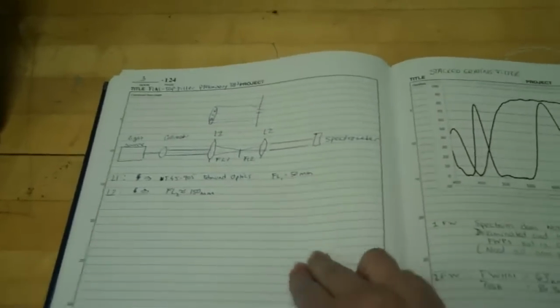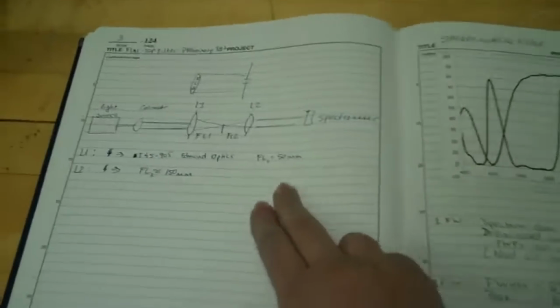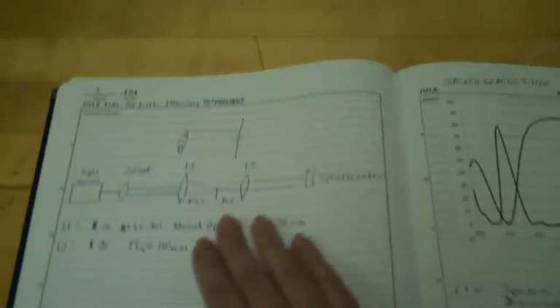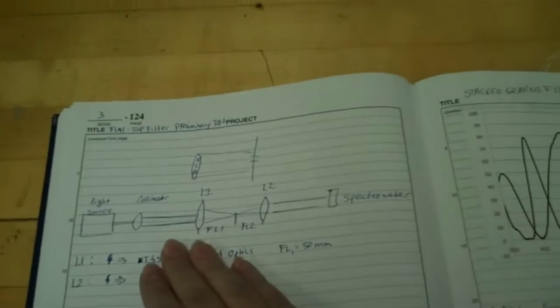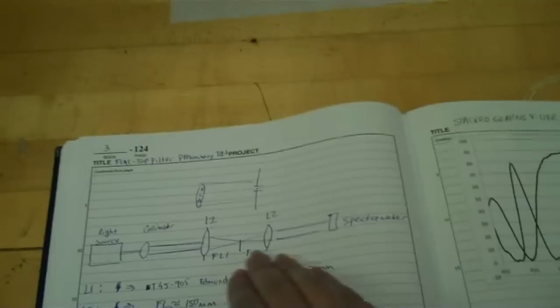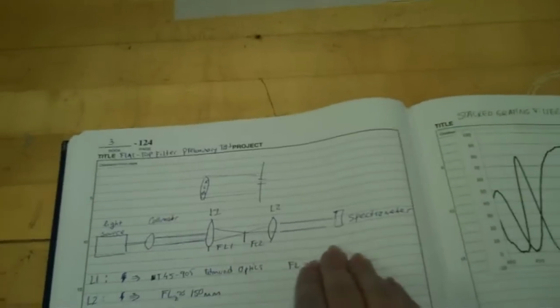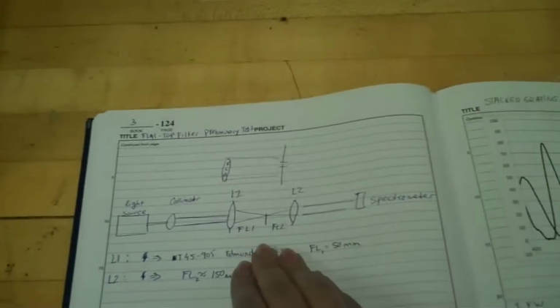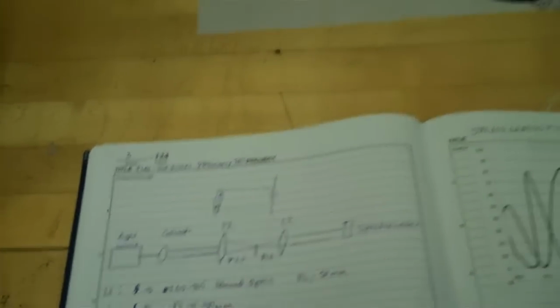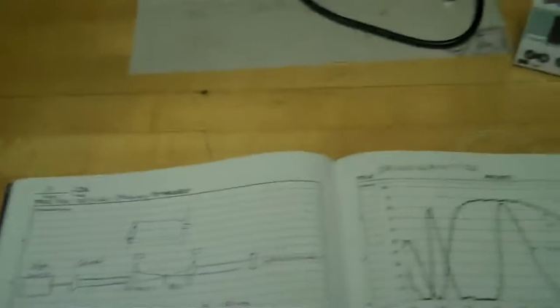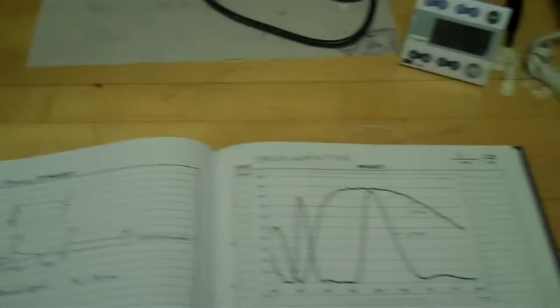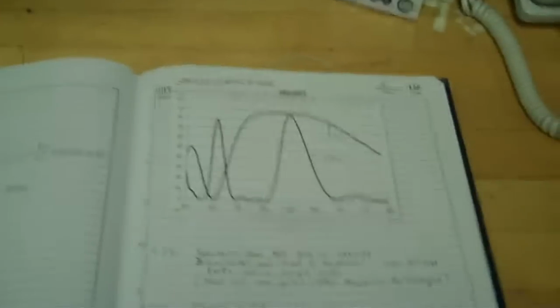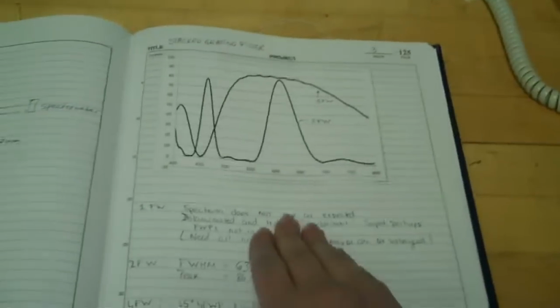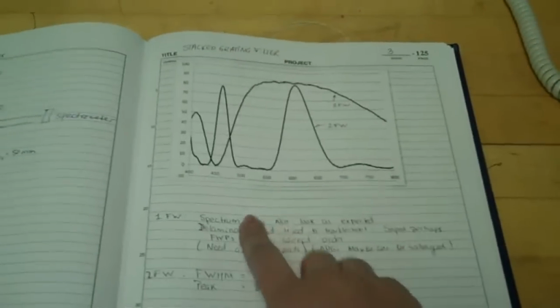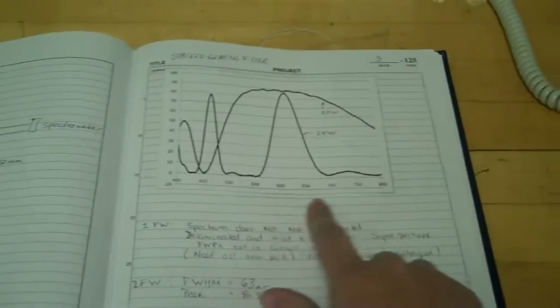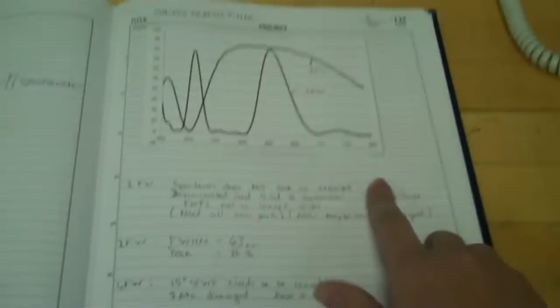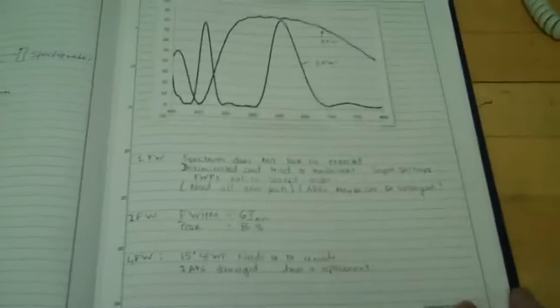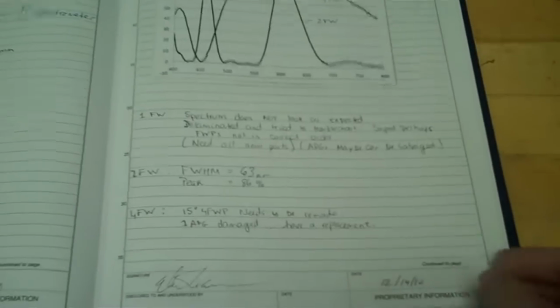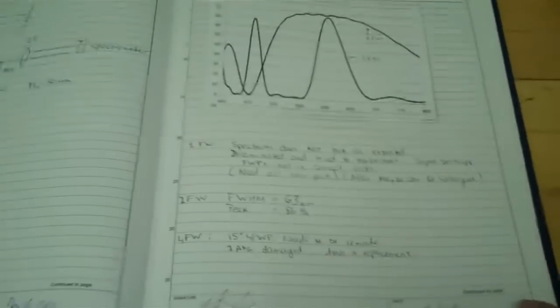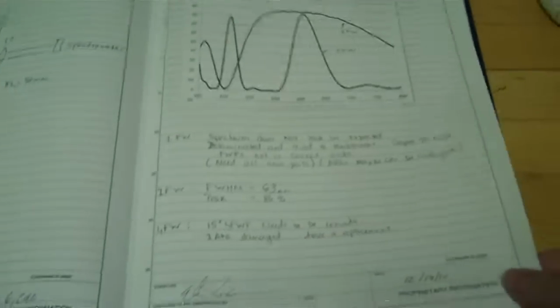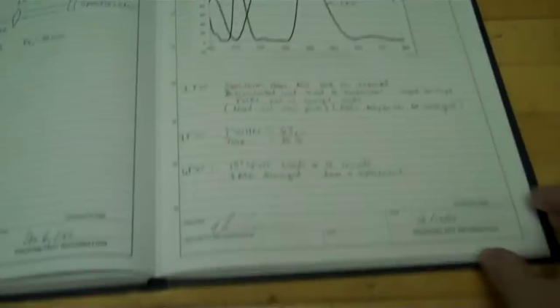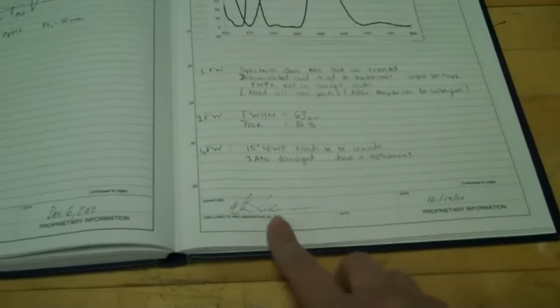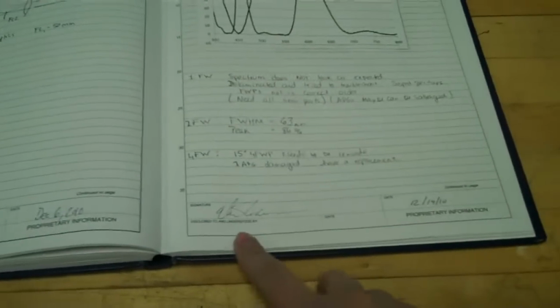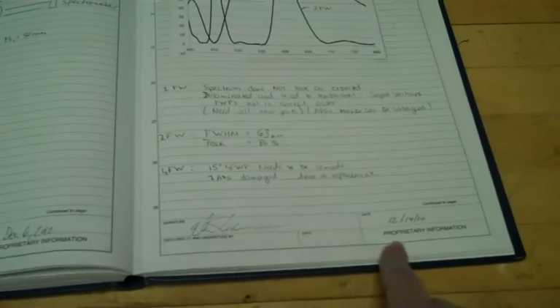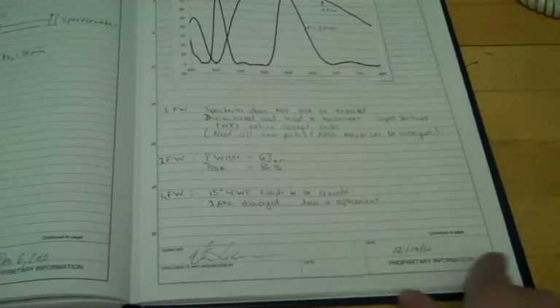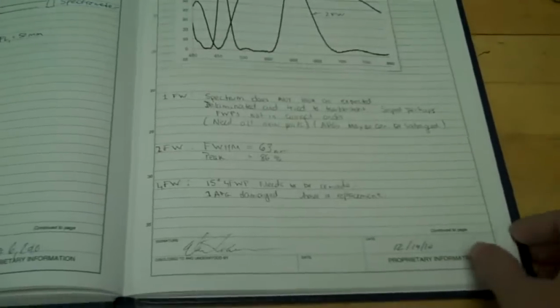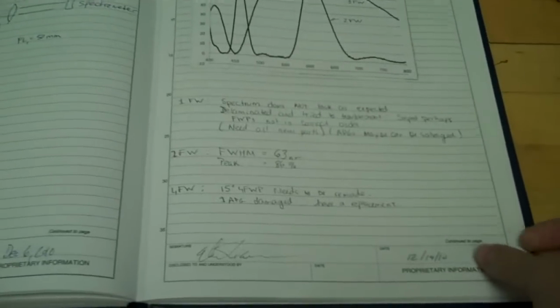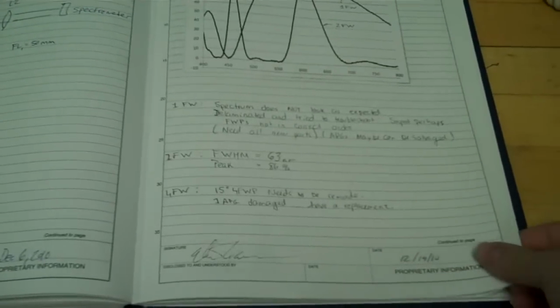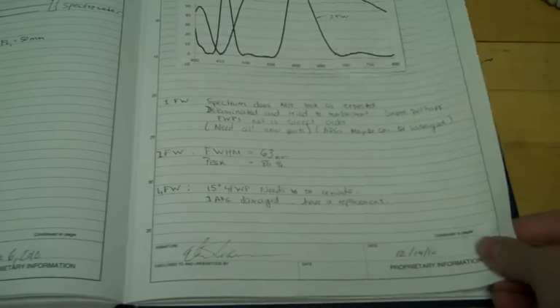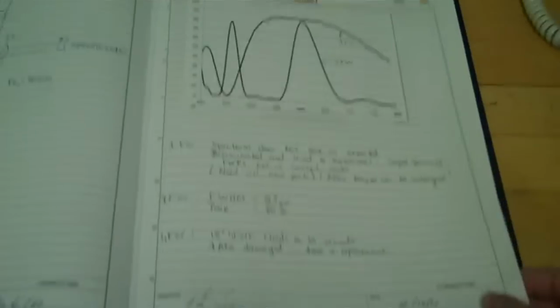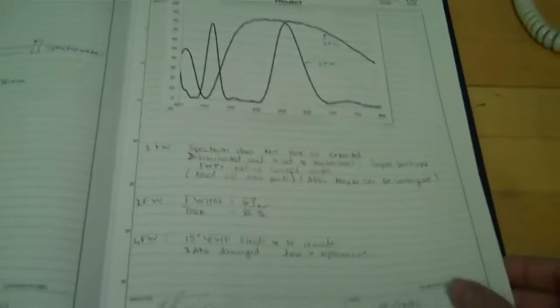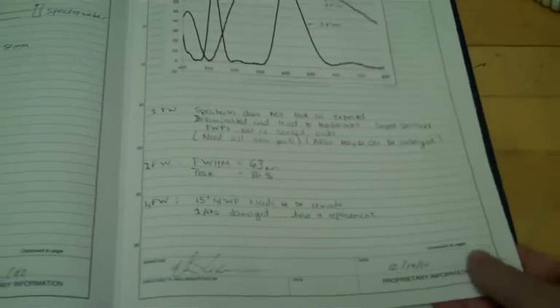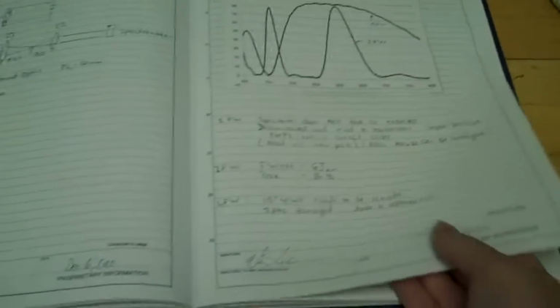Here I've planned out a project — this is a design of what I'm going to build. After I build it, I collect data and paste it into my notebook. Every page is signed and dated, so we know on what day we did that particular experiment.